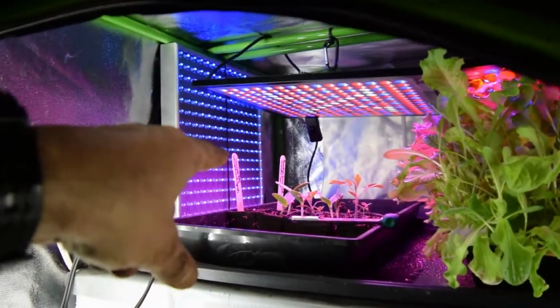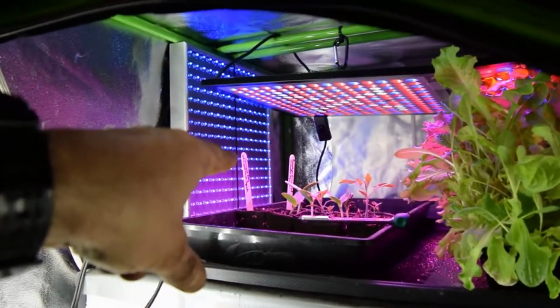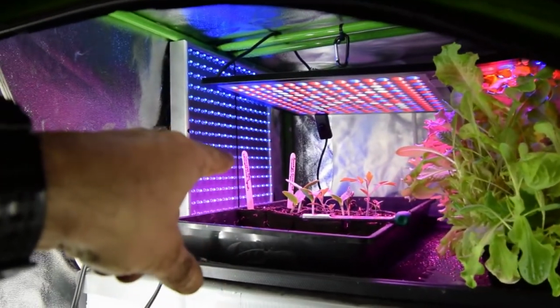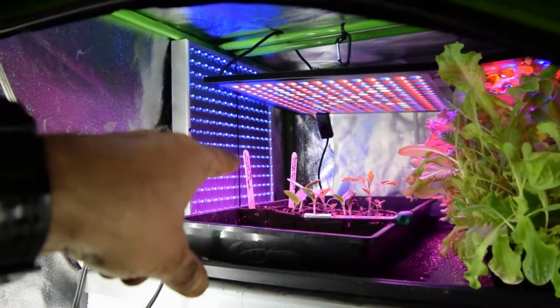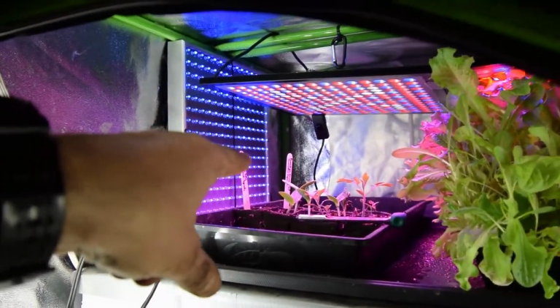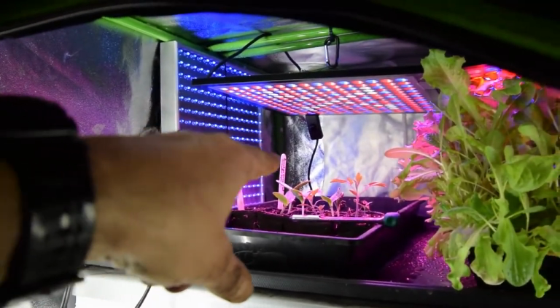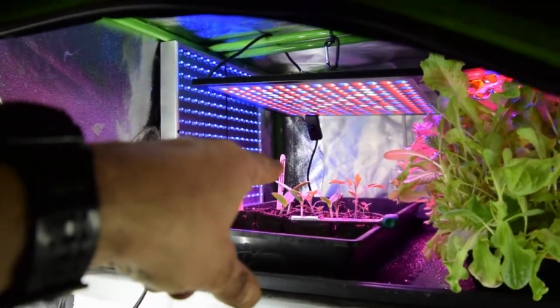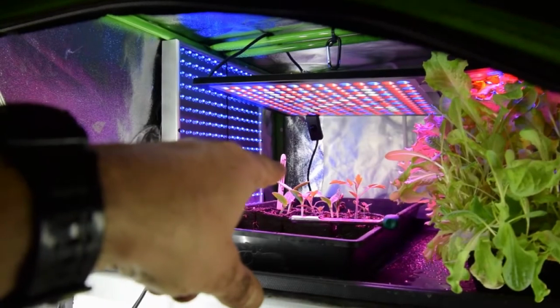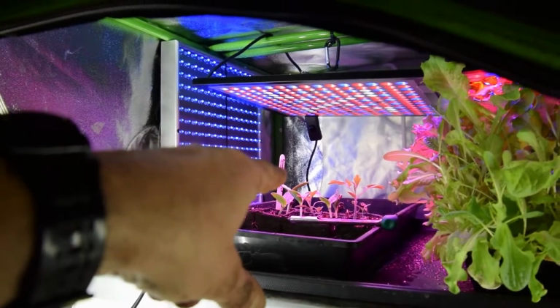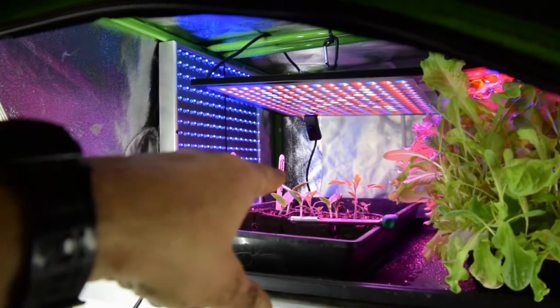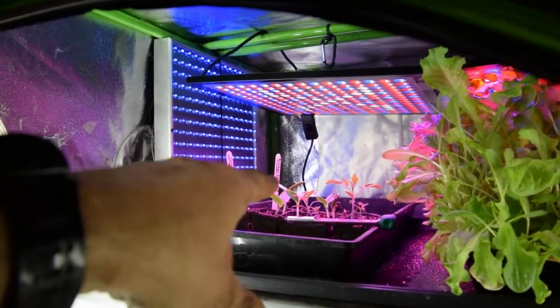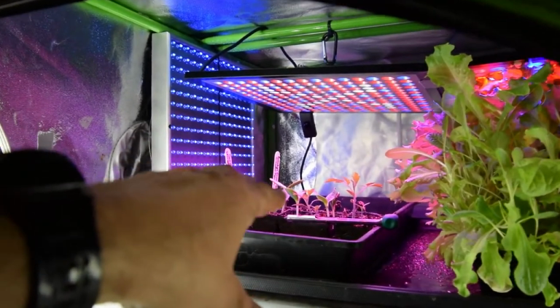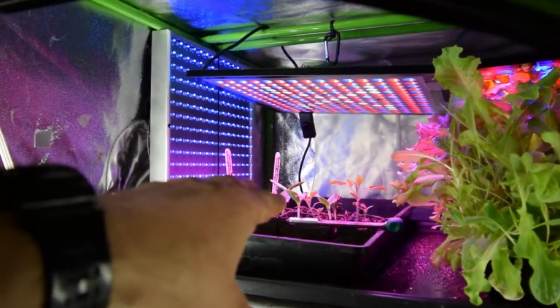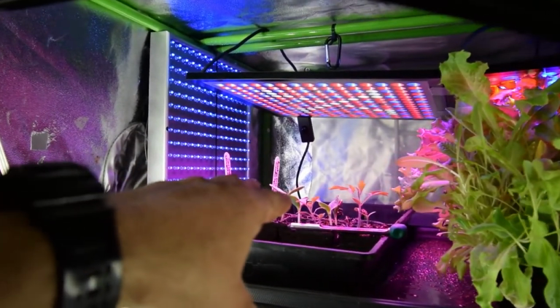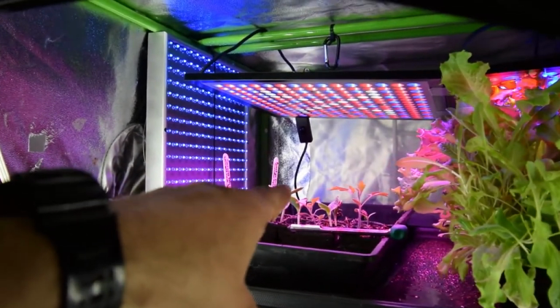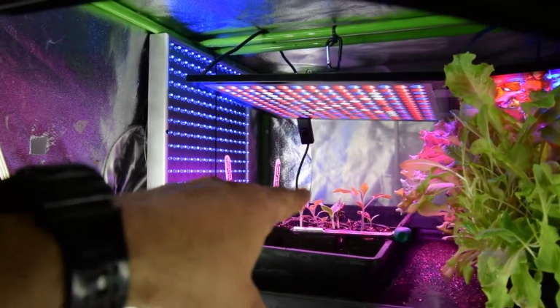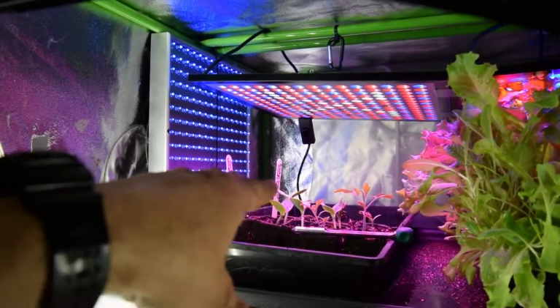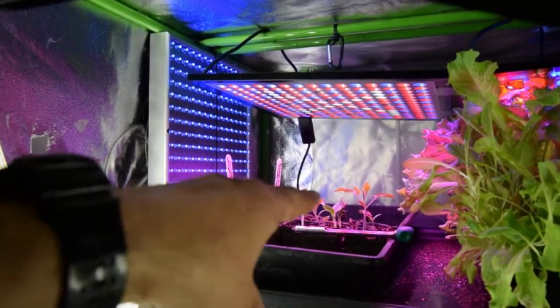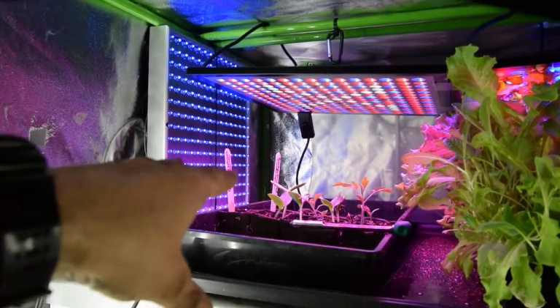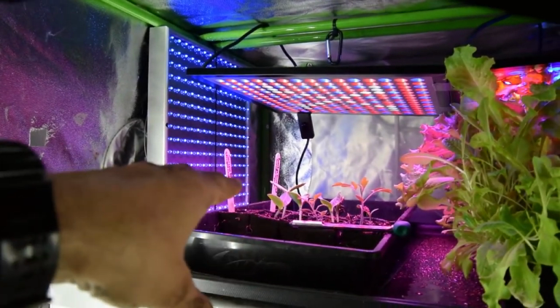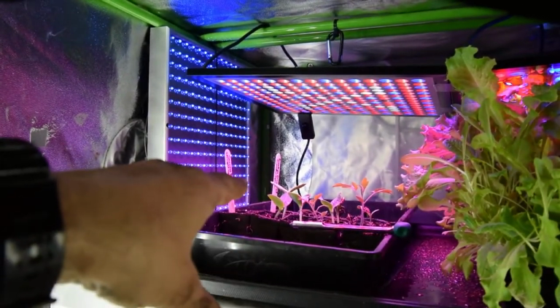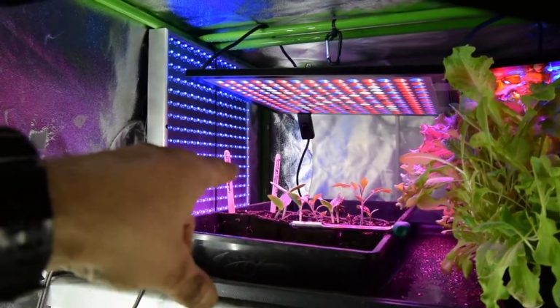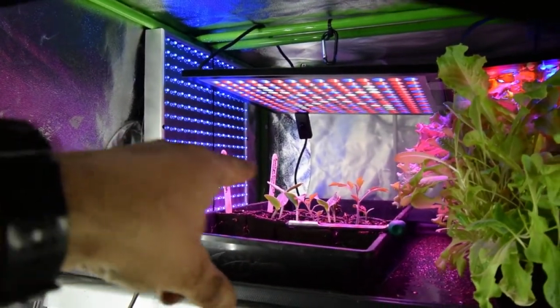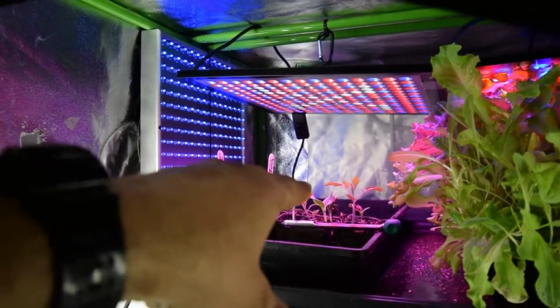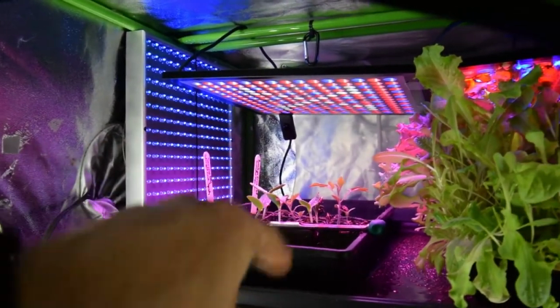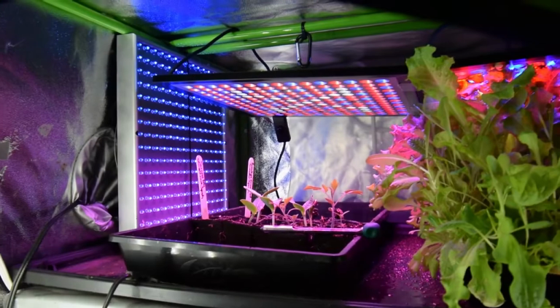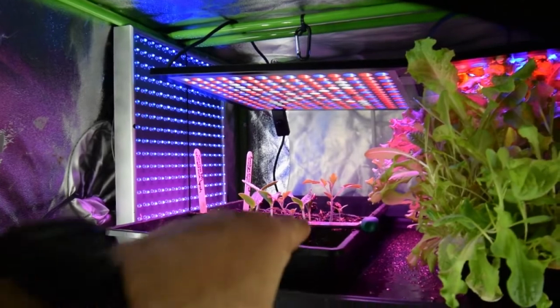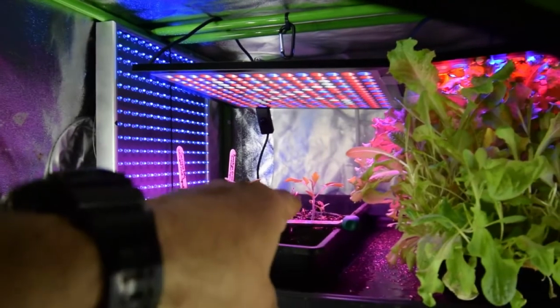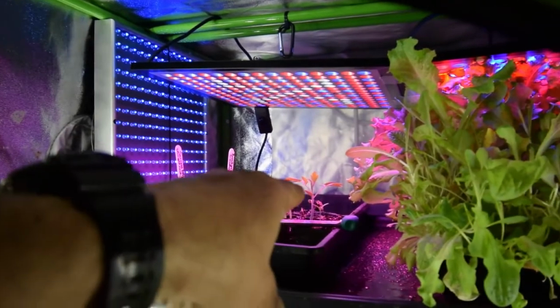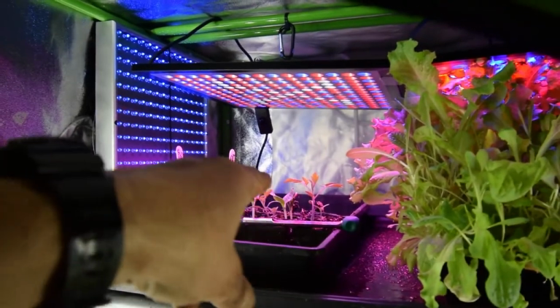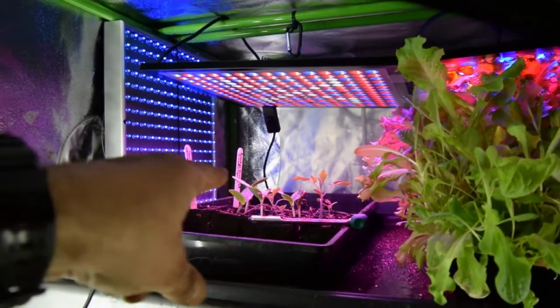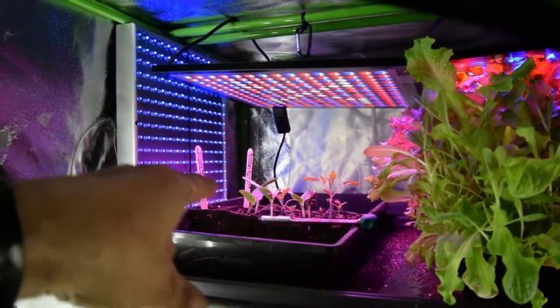They look like they're about two inches. They've got their cotyledons, but they don't have any true leaves yet. But you can see they're still sprouting up back there.